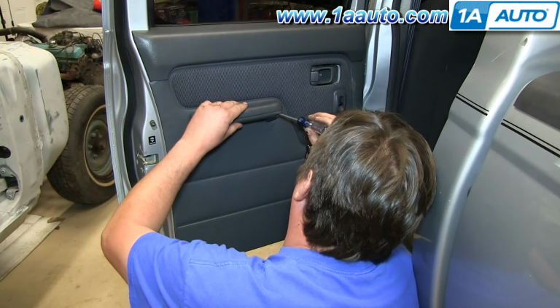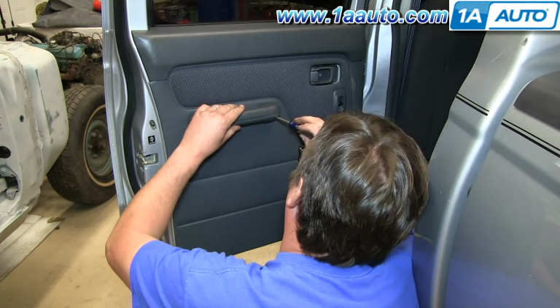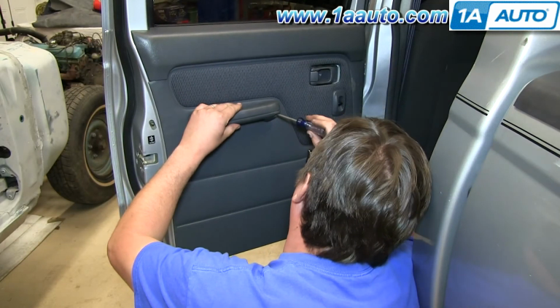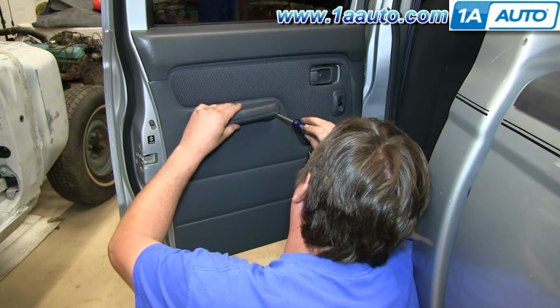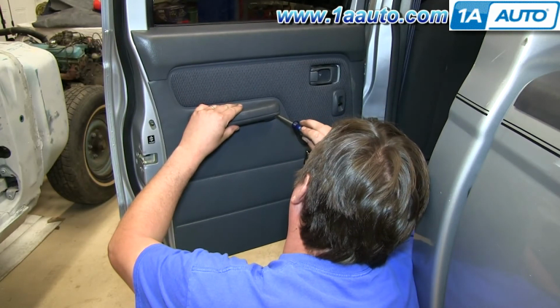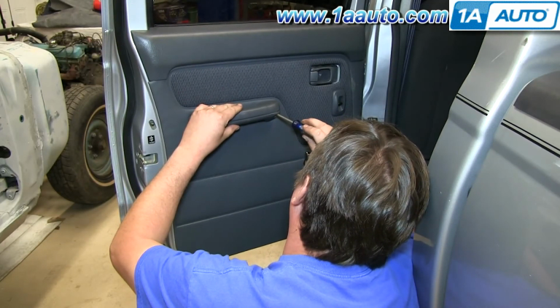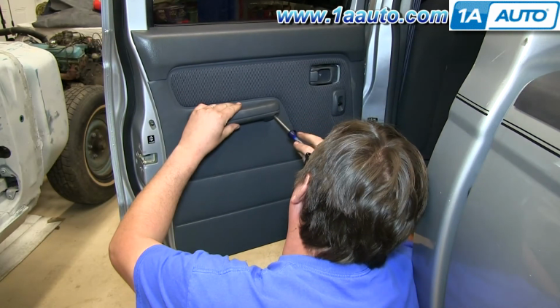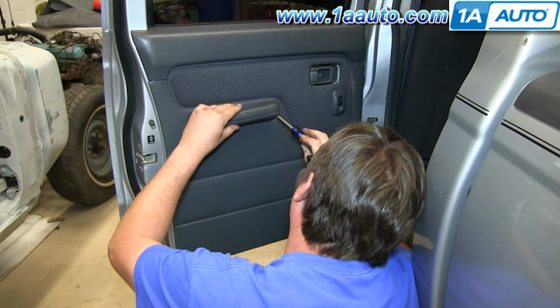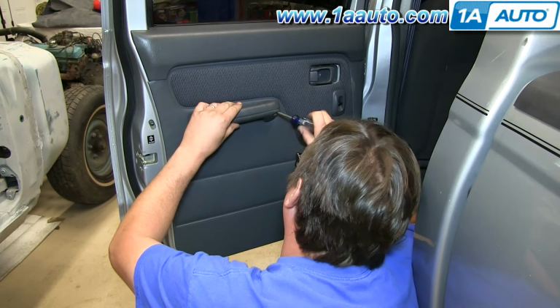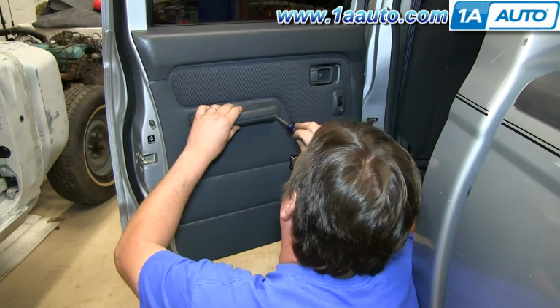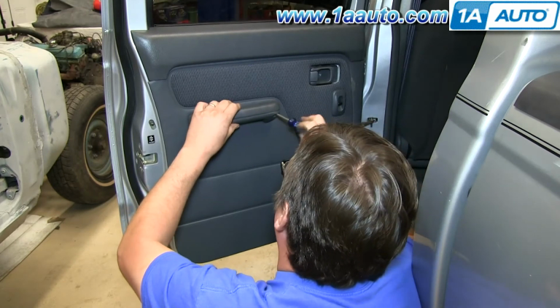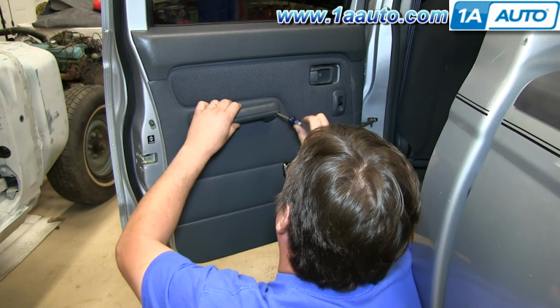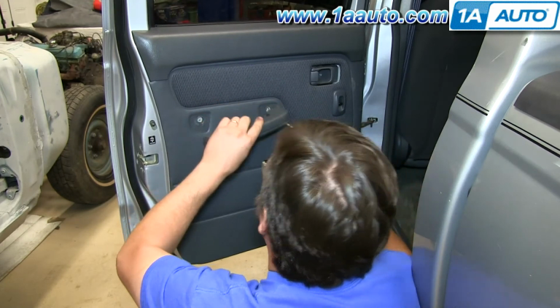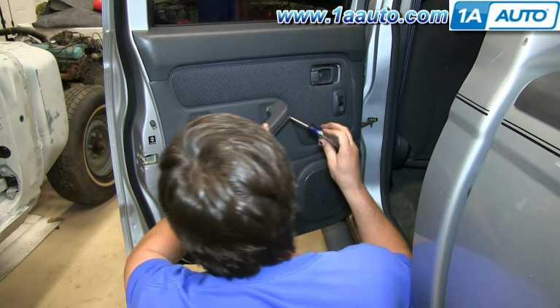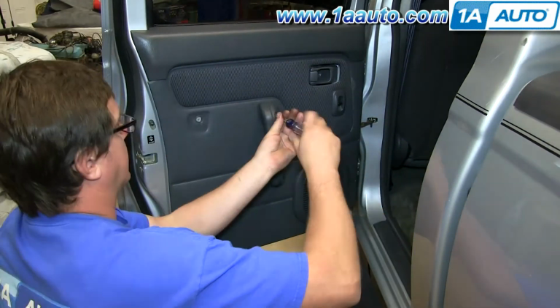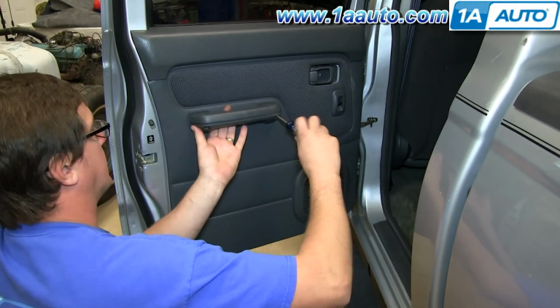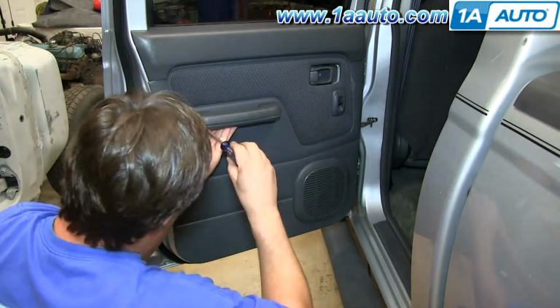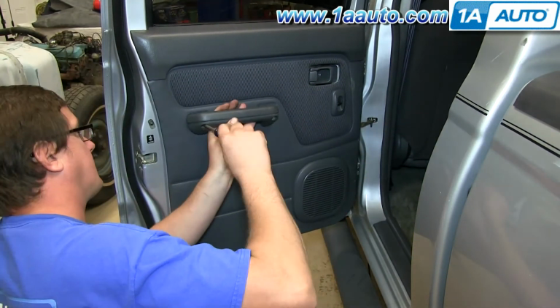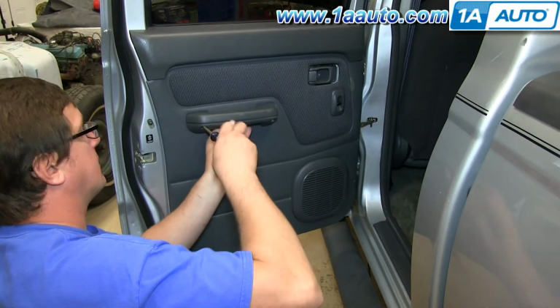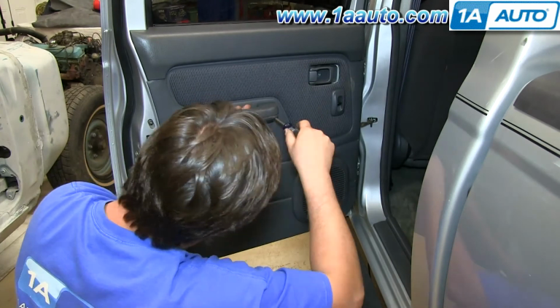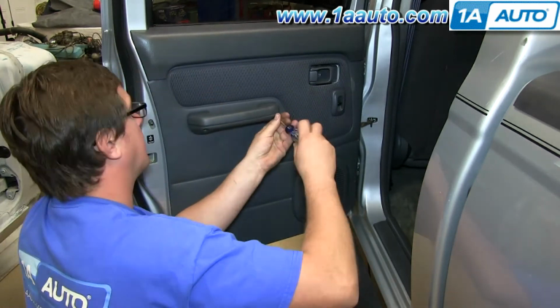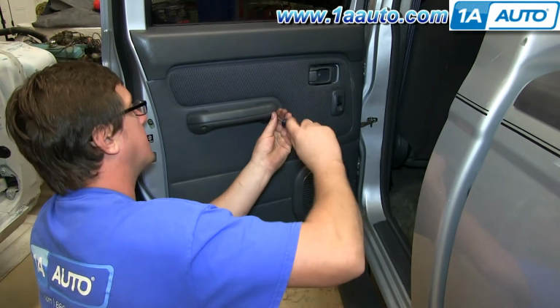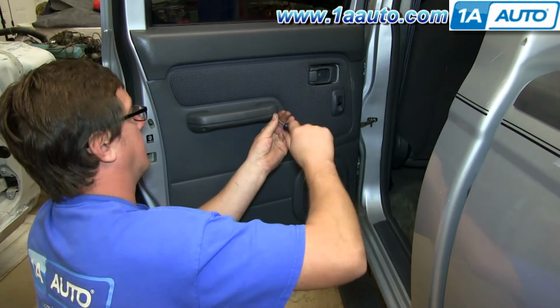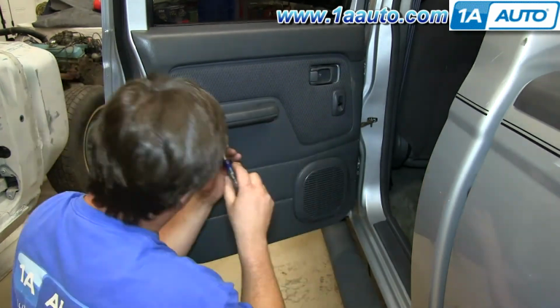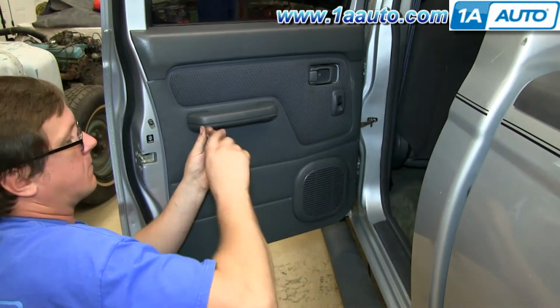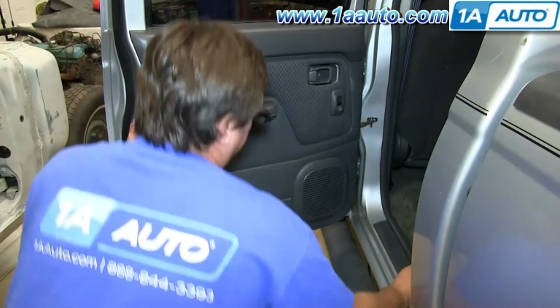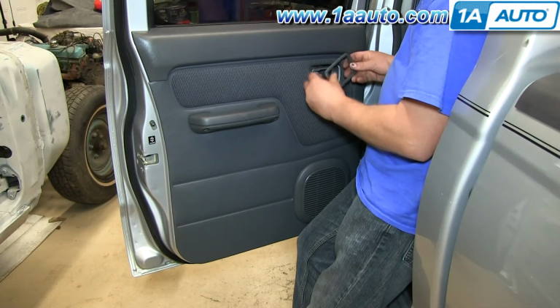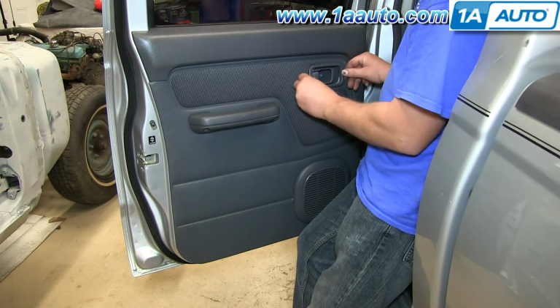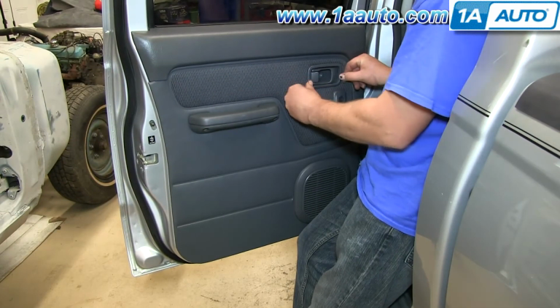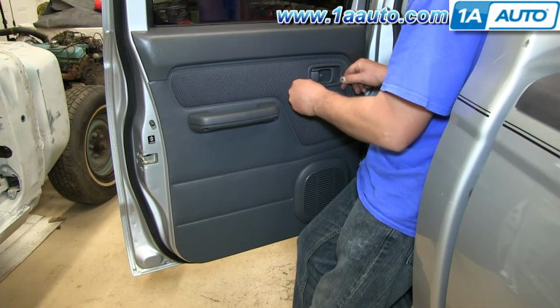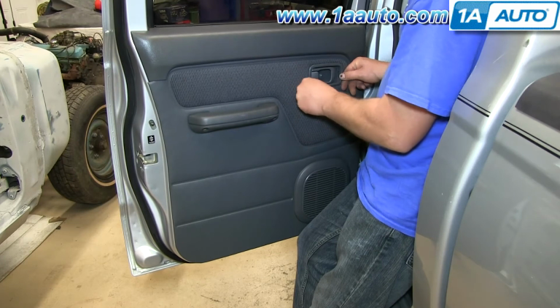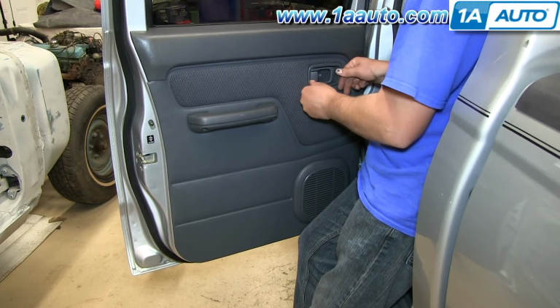Go ahead and reinstall your door handle slash armrest there, and I'll go ahead and fast forward as I do that. And now reinstall the trim that goes around your door handle.